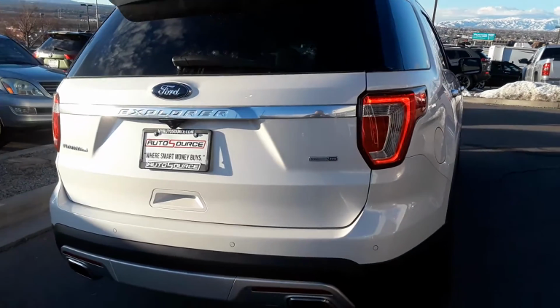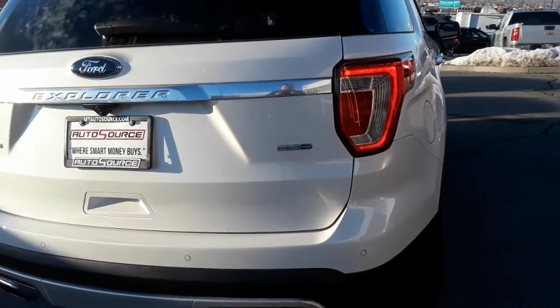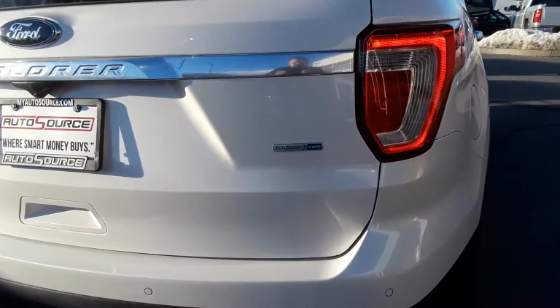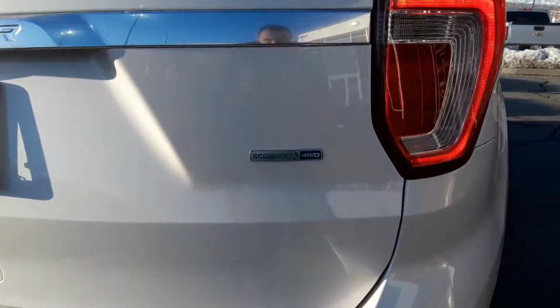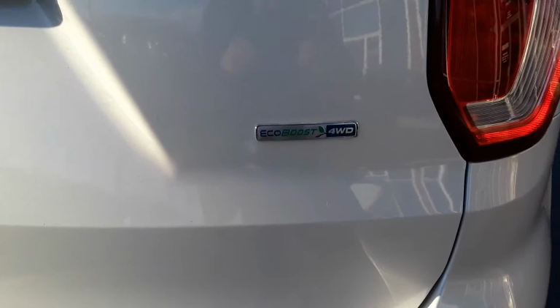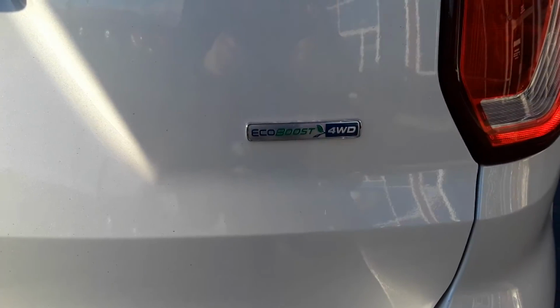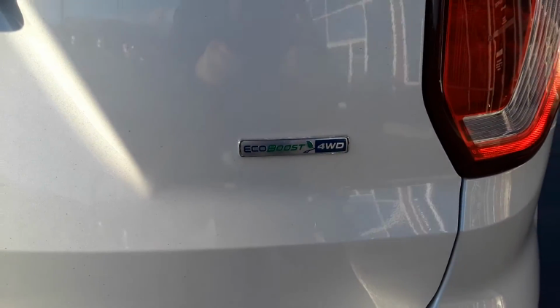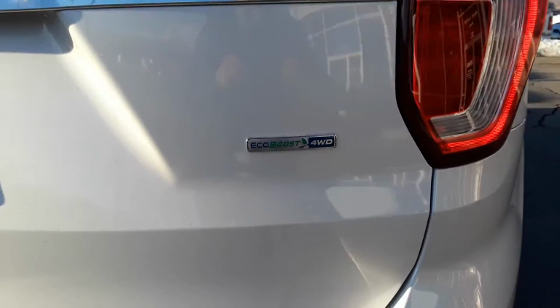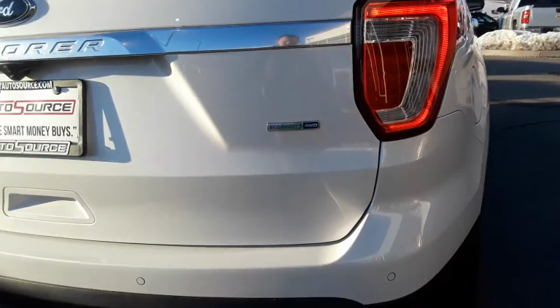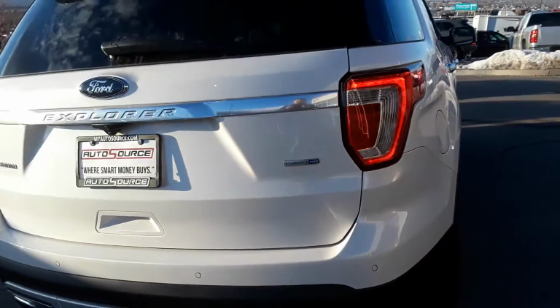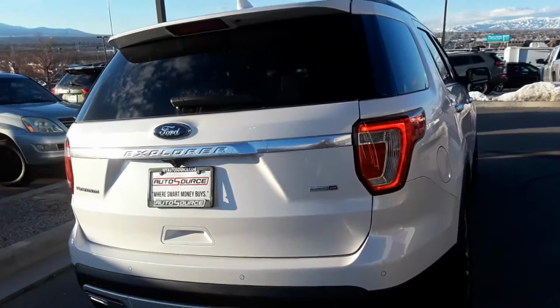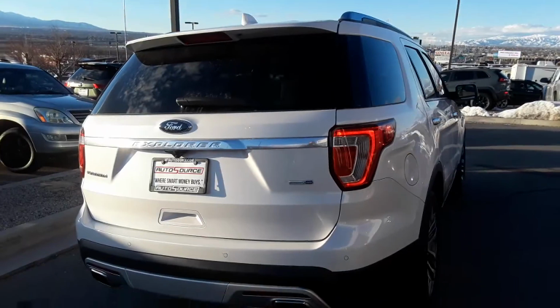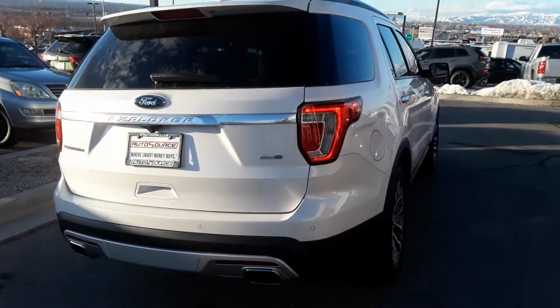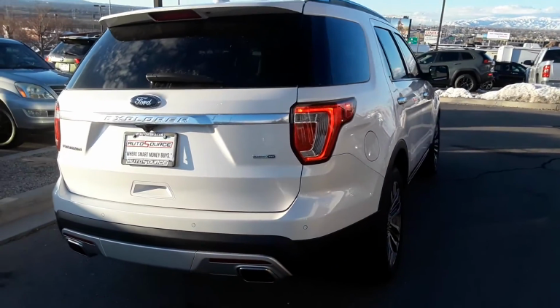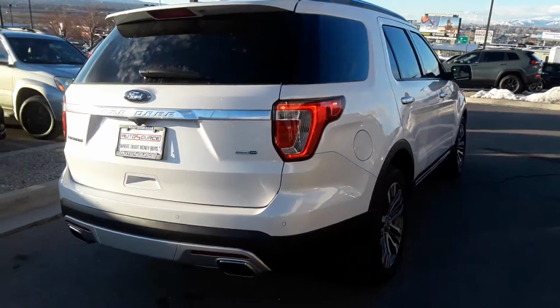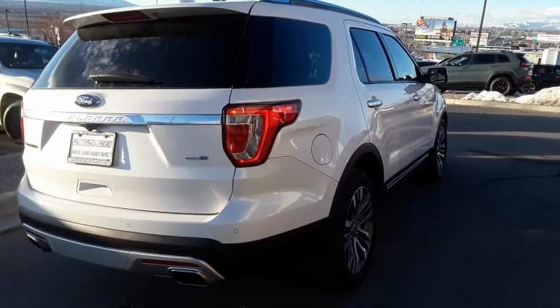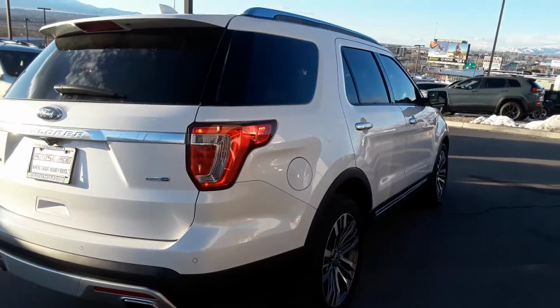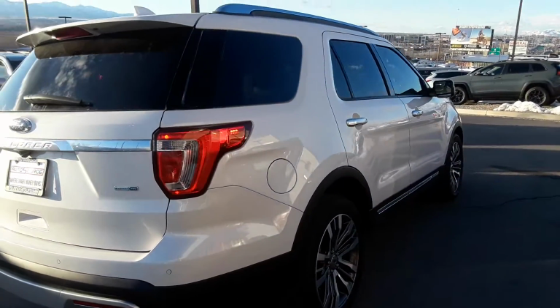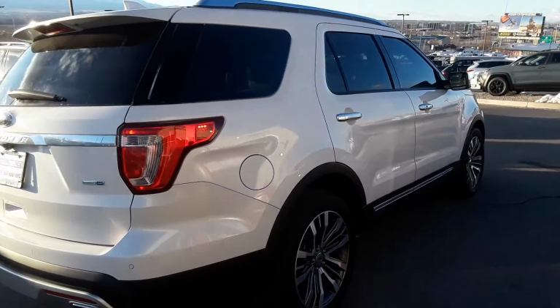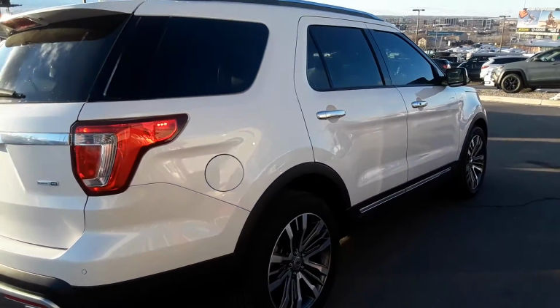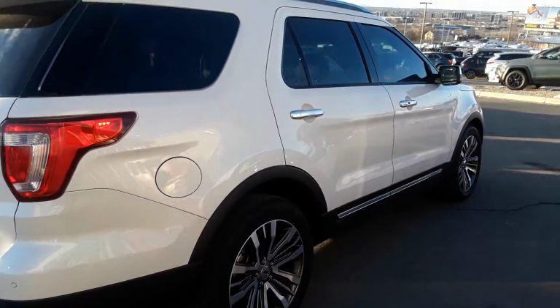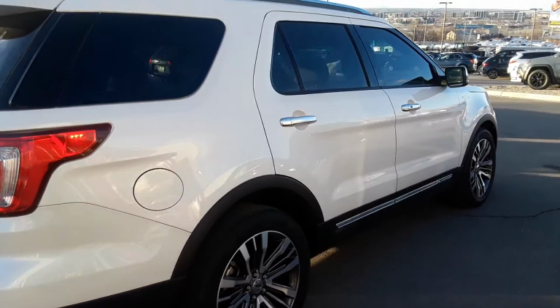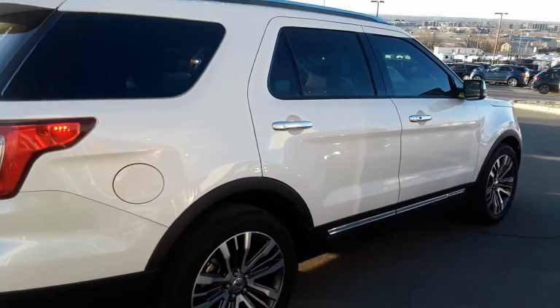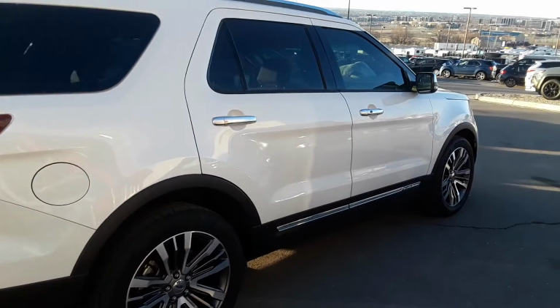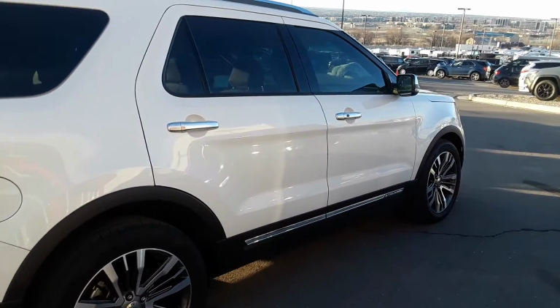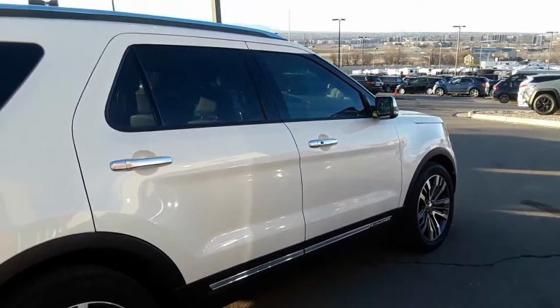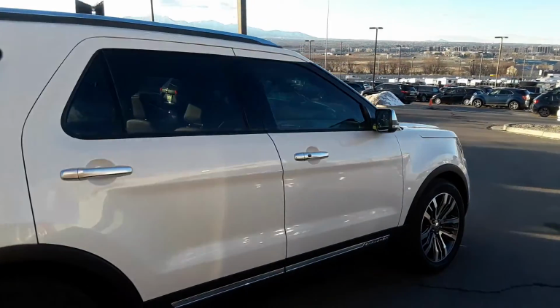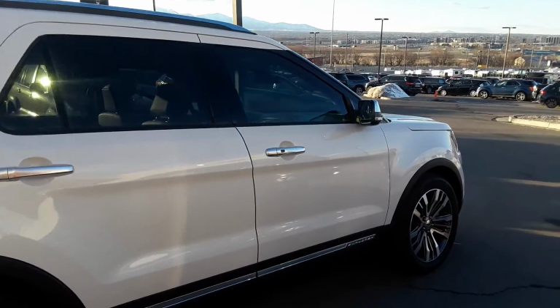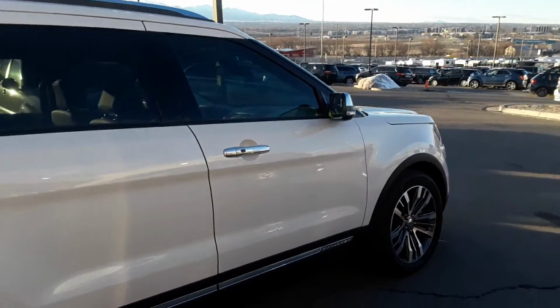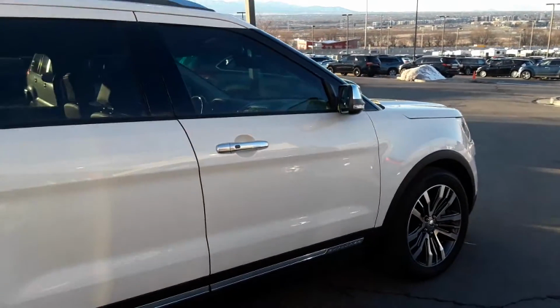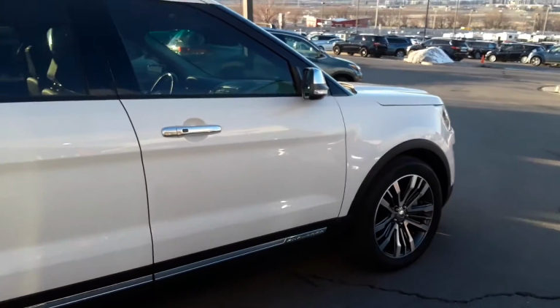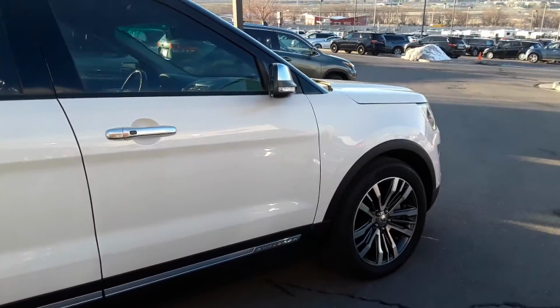This is the EcoBoost 4WD. It has different settings that you can change it to, to stiffen or soften the suspension depending on the type of terrain — gravel, snow, rain, rock, dirt, or mud.